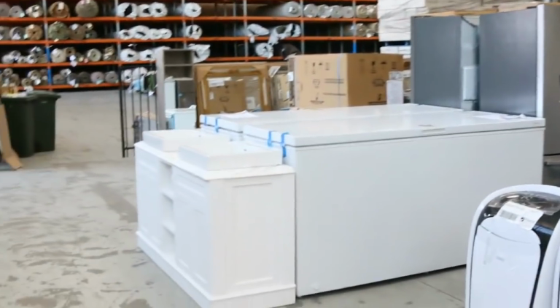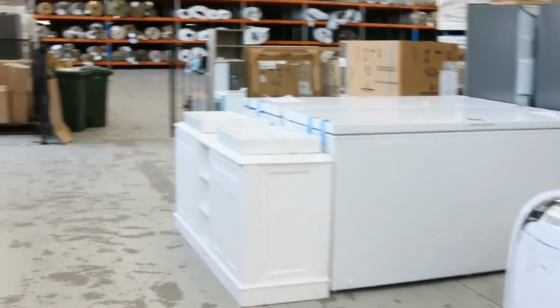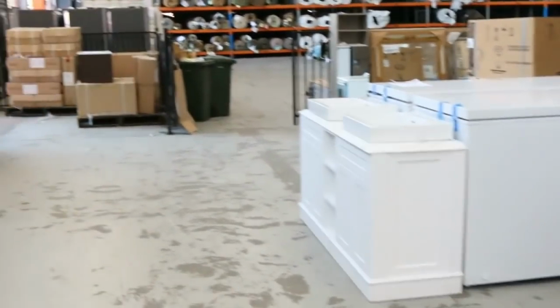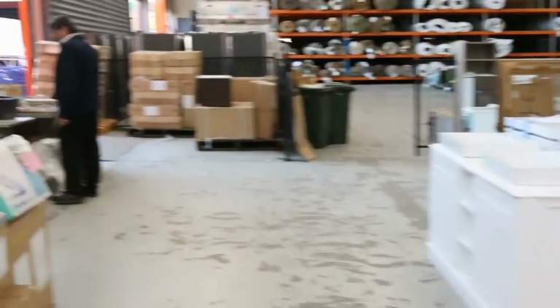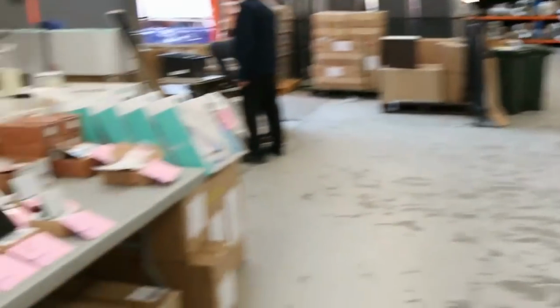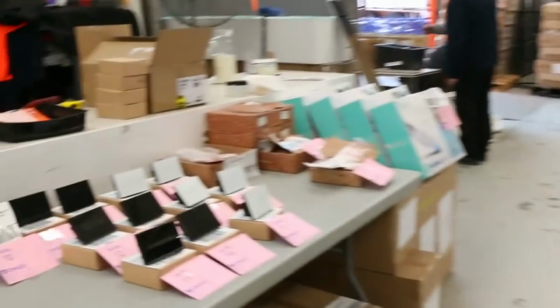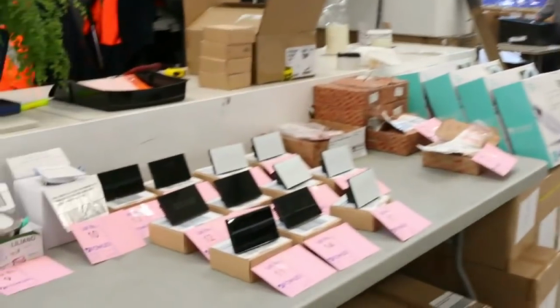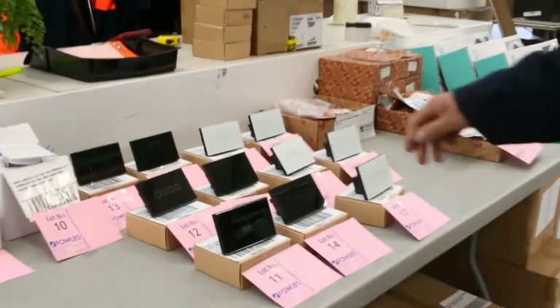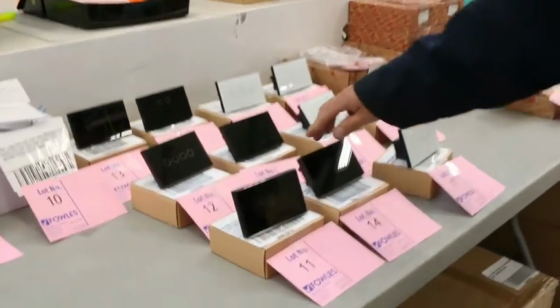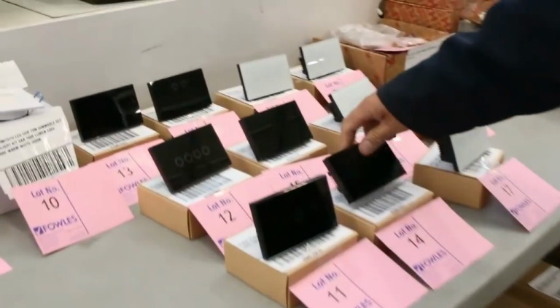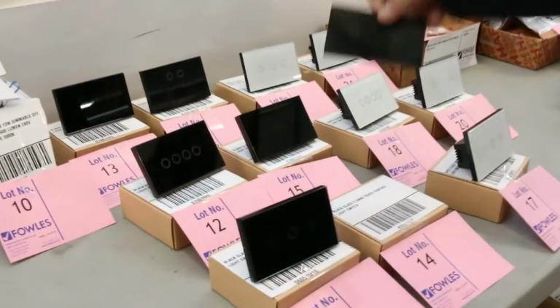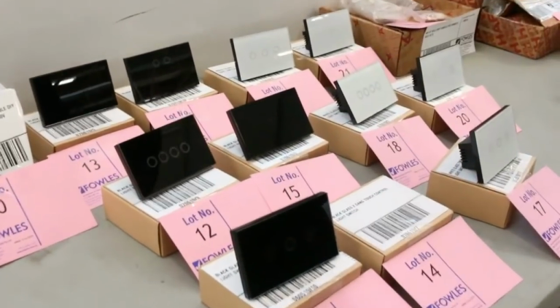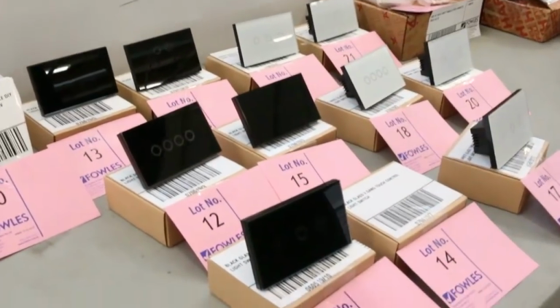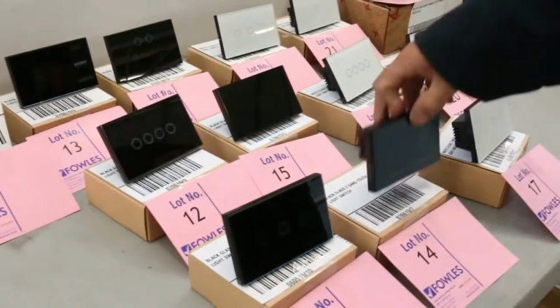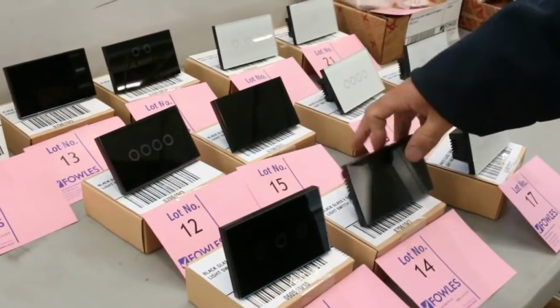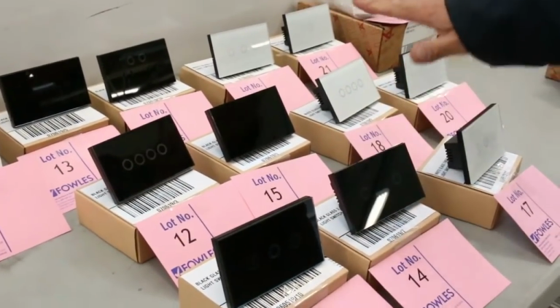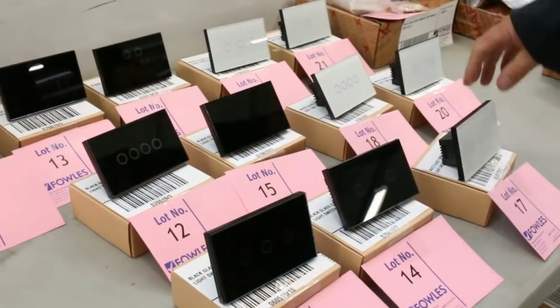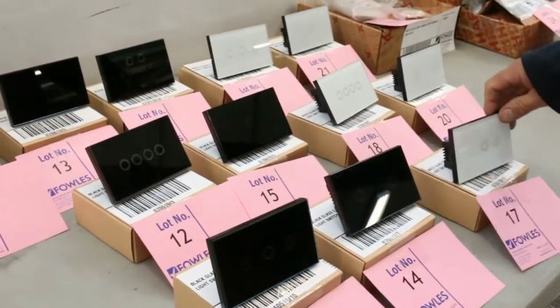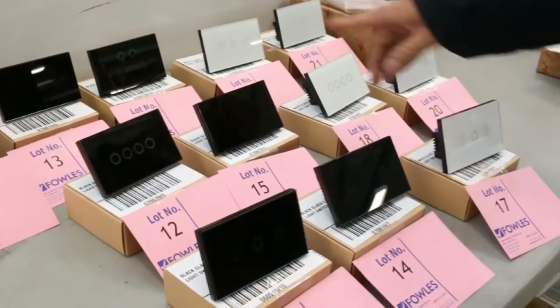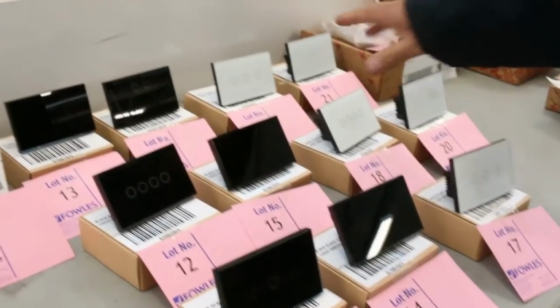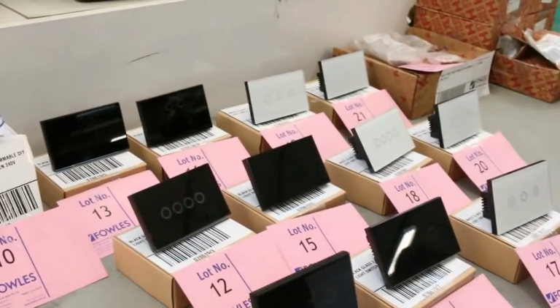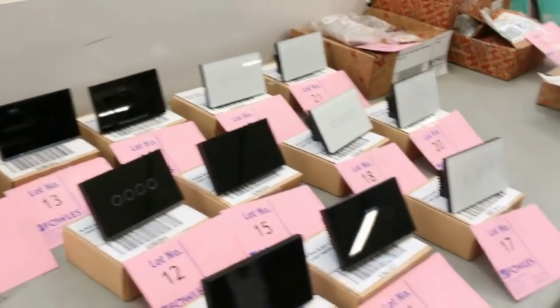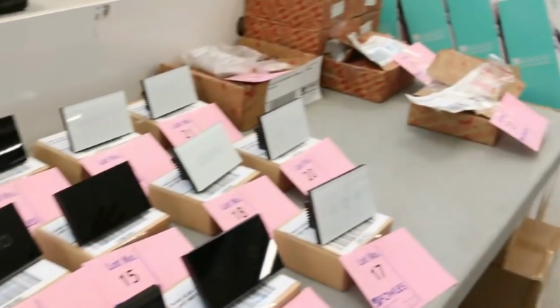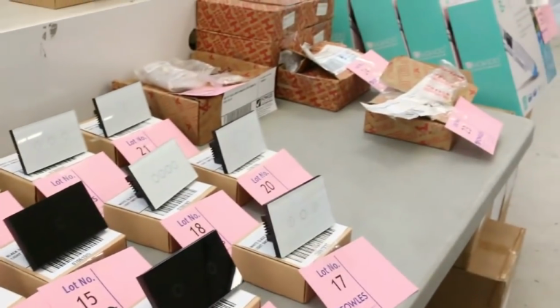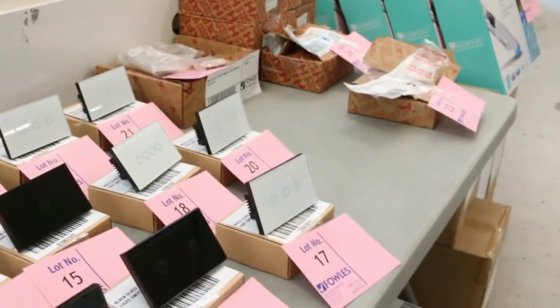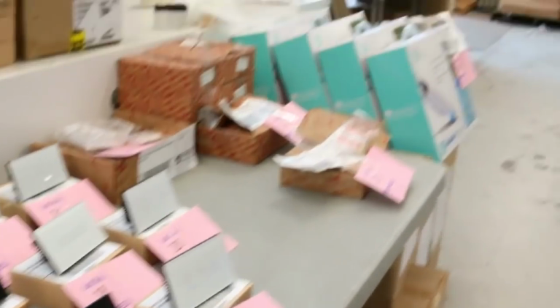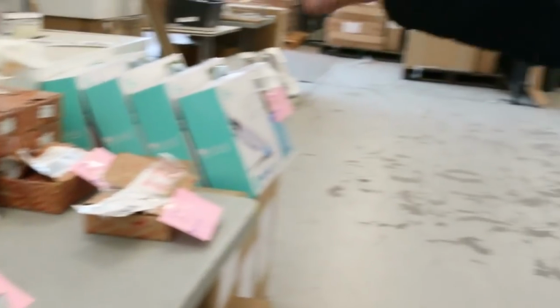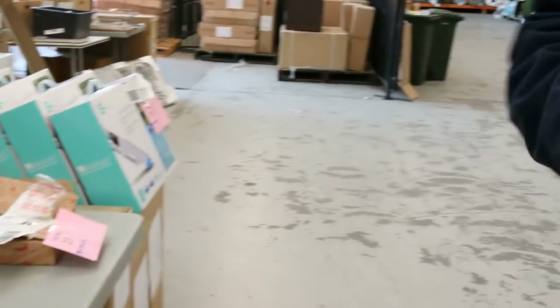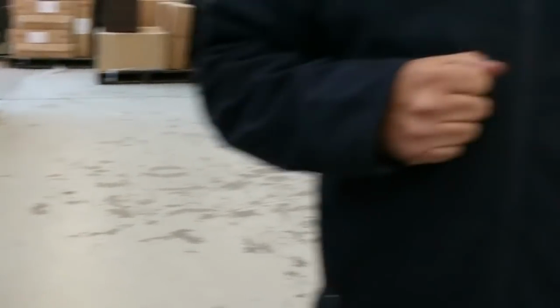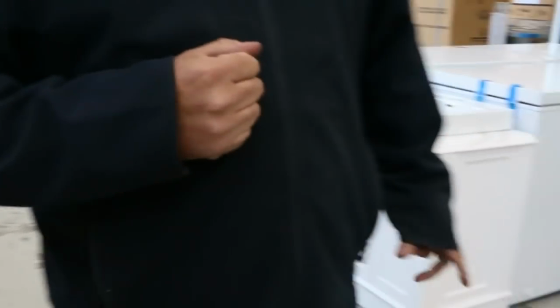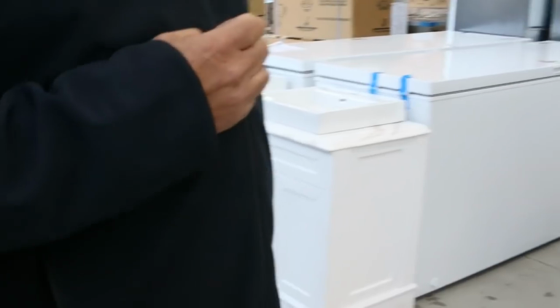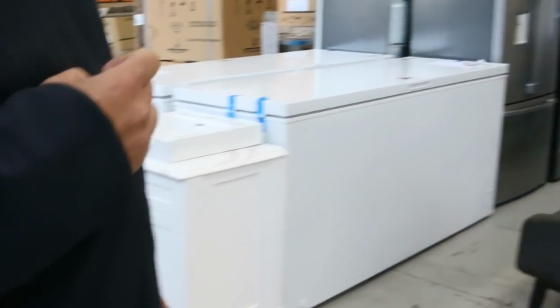We've got lots and lots of these beautiful touch control power points and light switches, and a little bit of LED lighting as well. A lot of this is that real low clearance sort of gear.